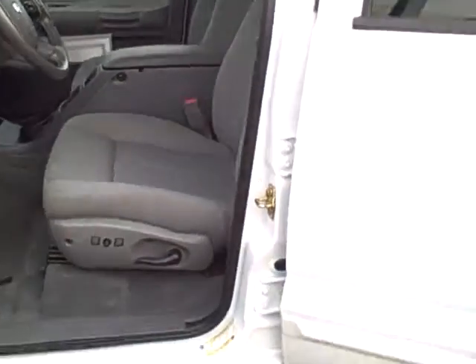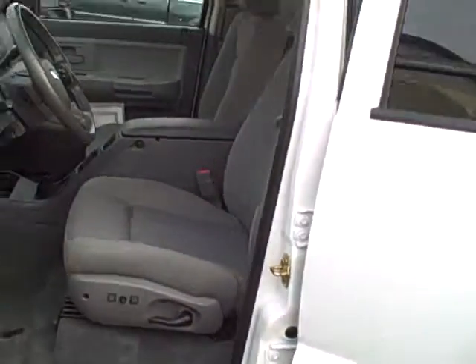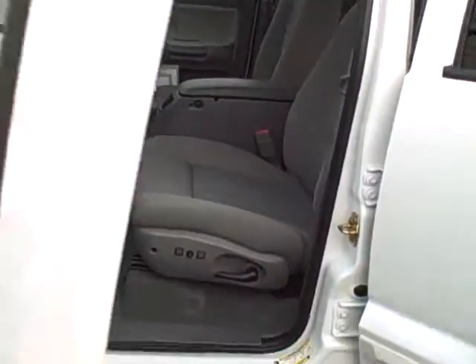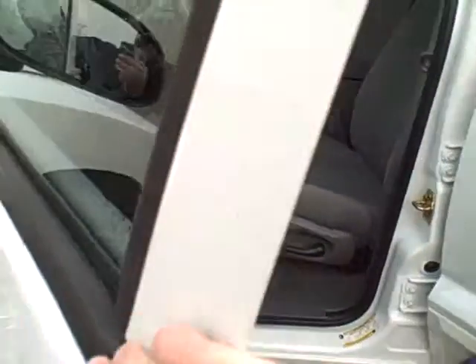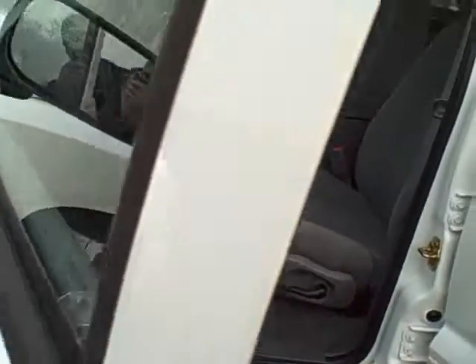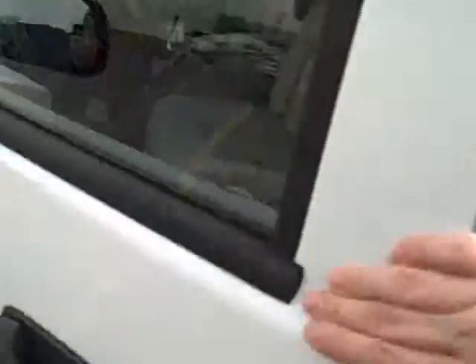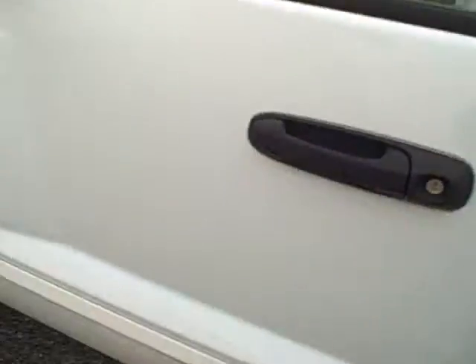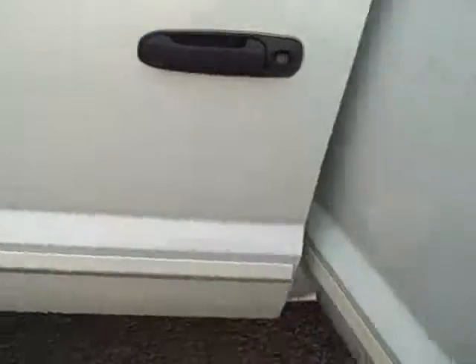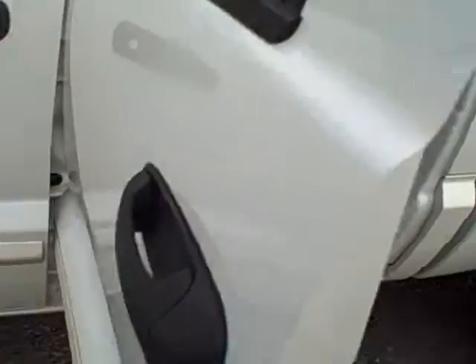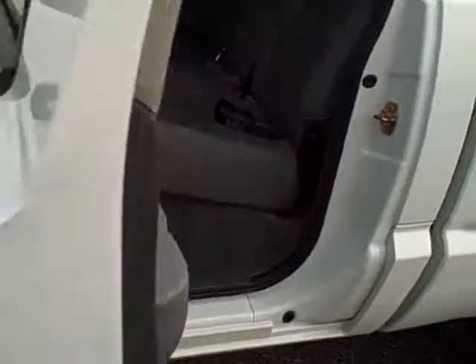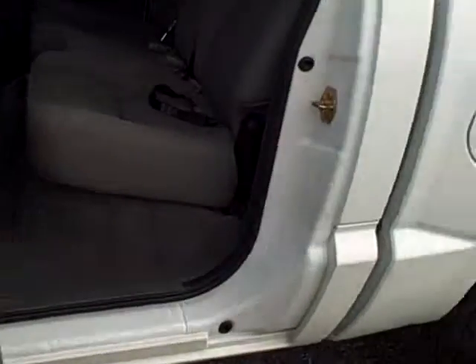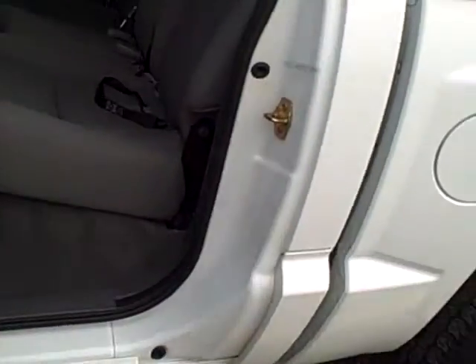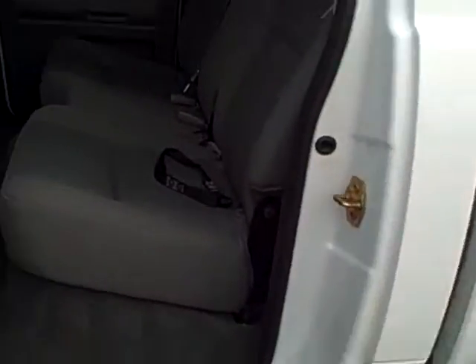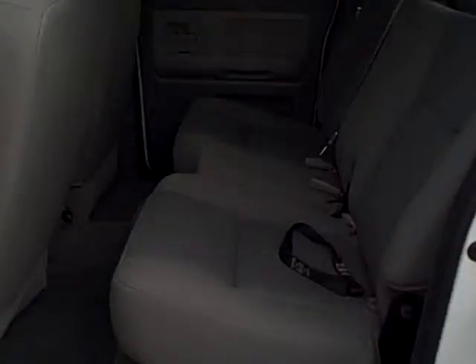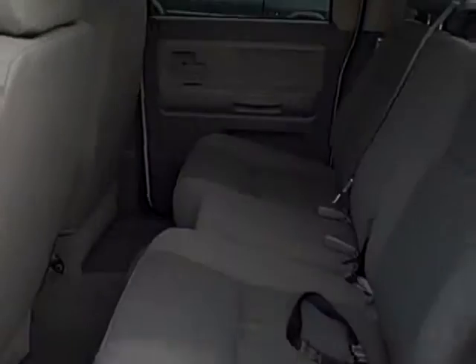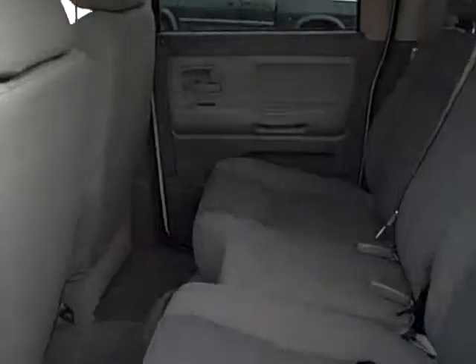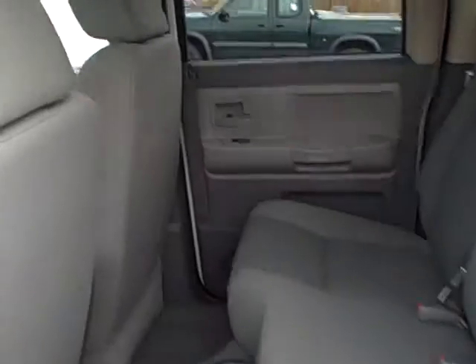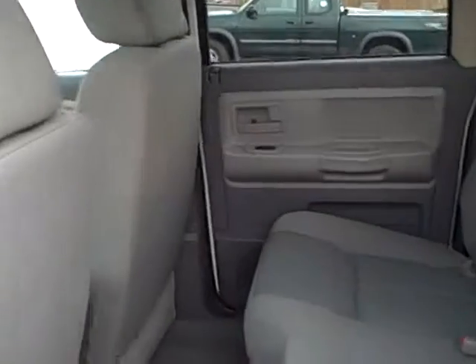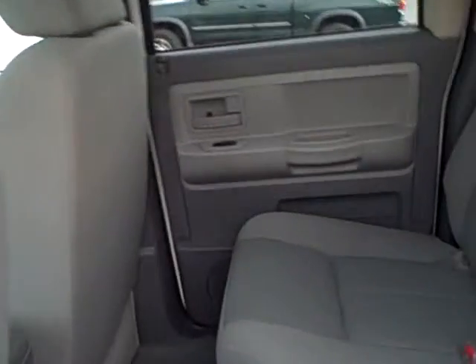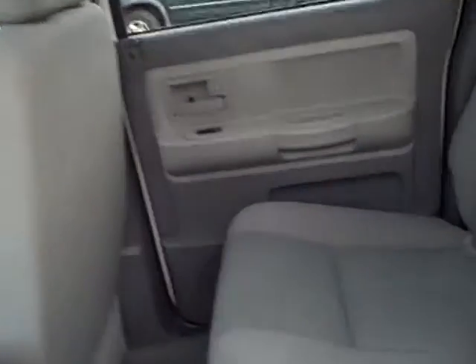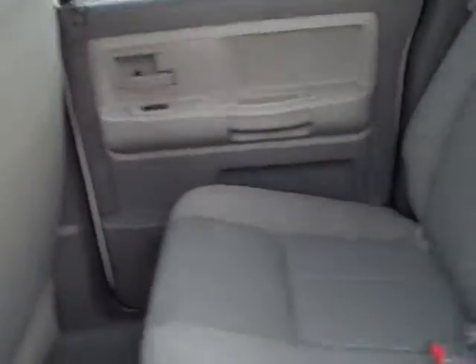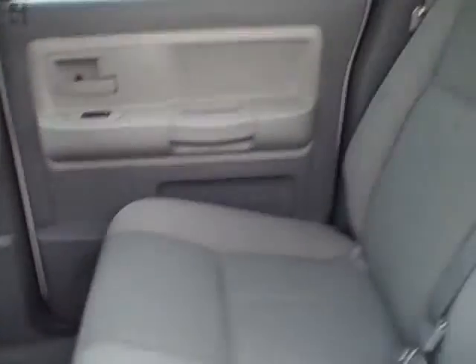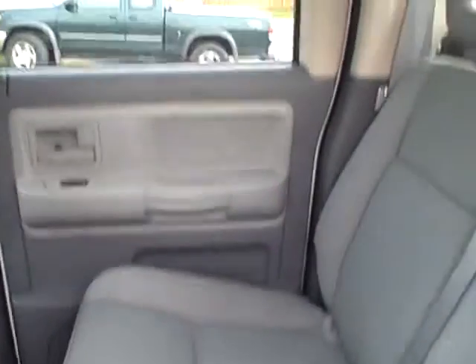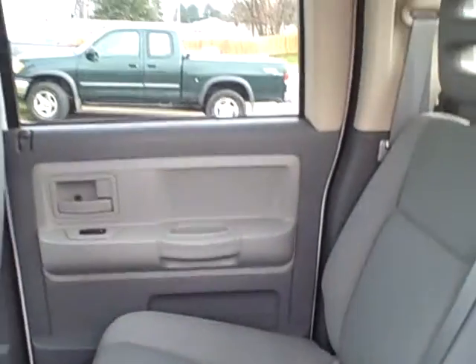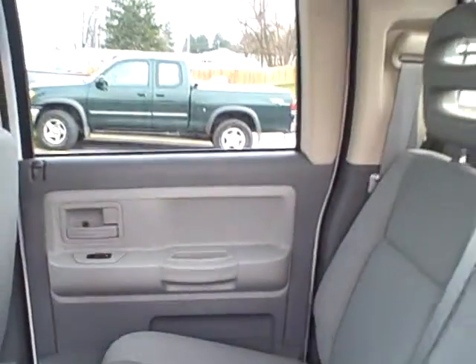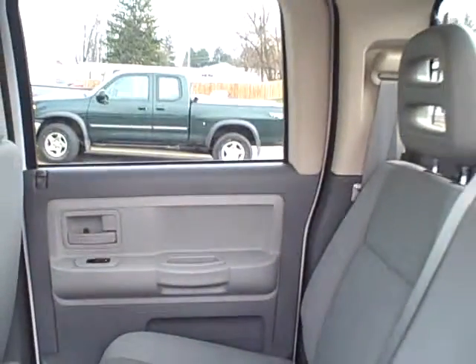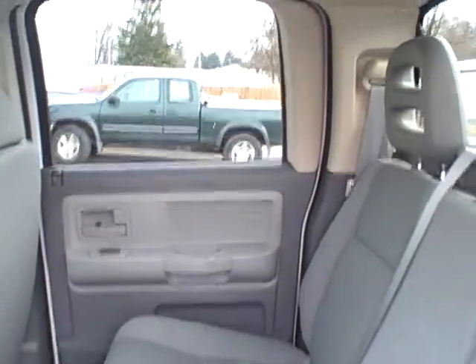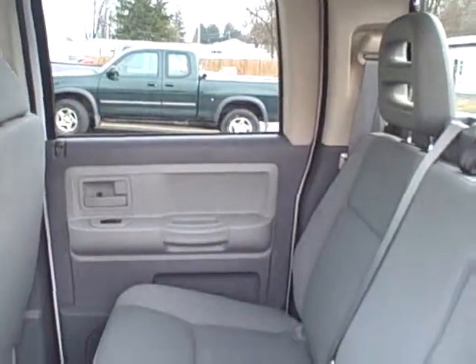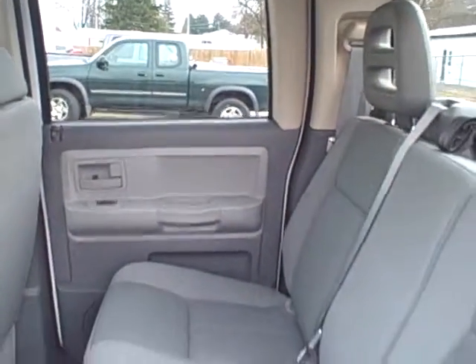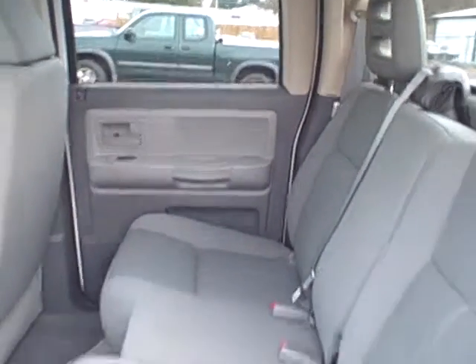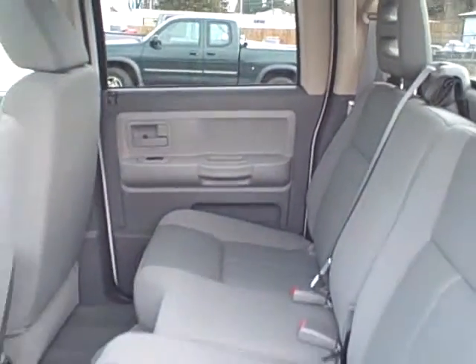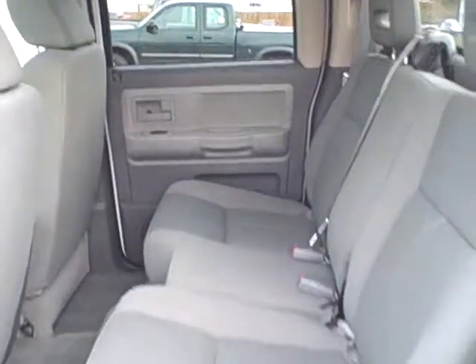It is a four wheel drive. In the back here, seating for three passengers can fit comfortably.